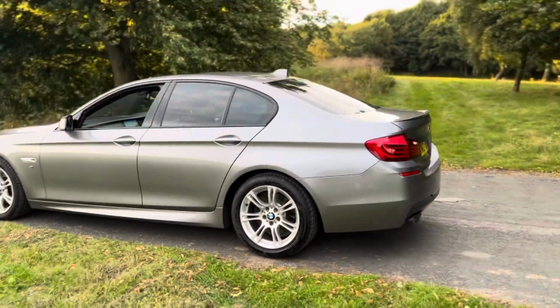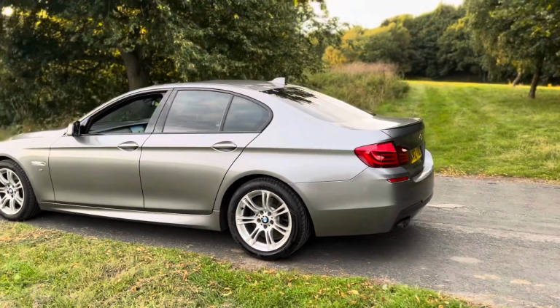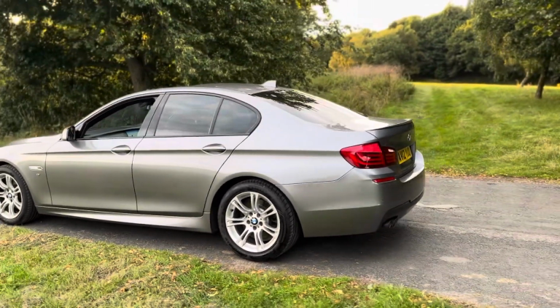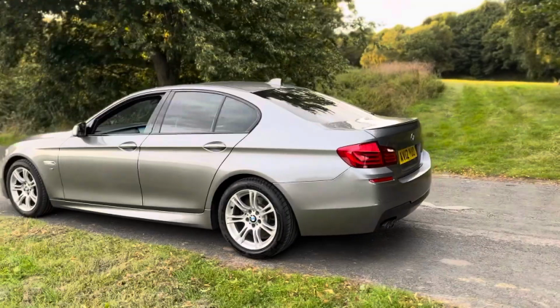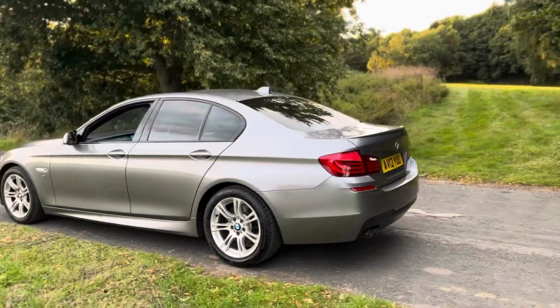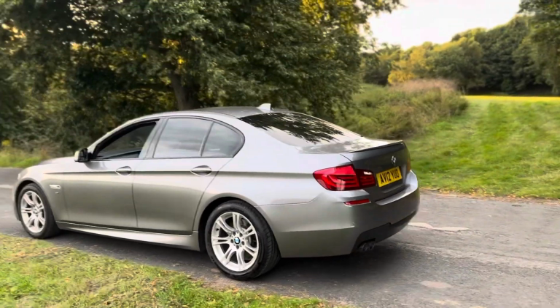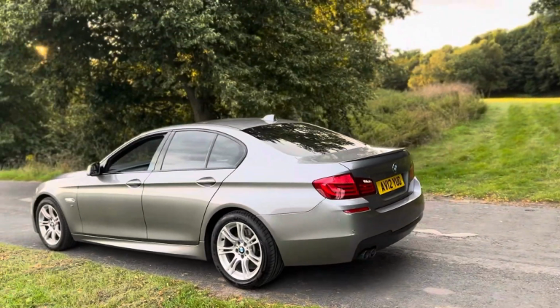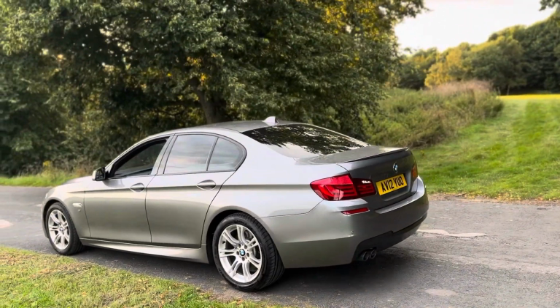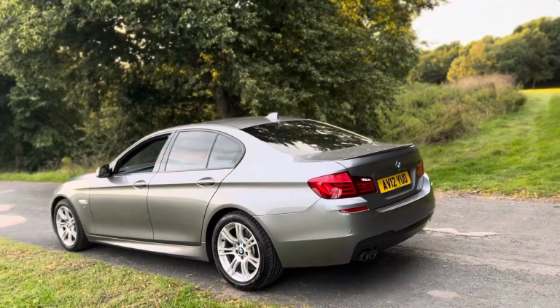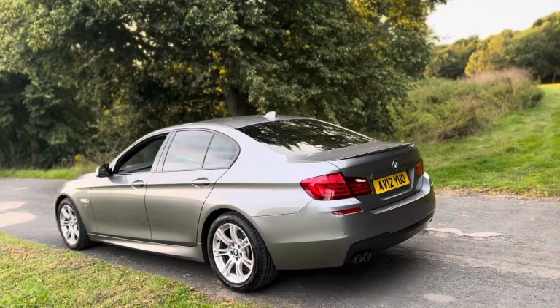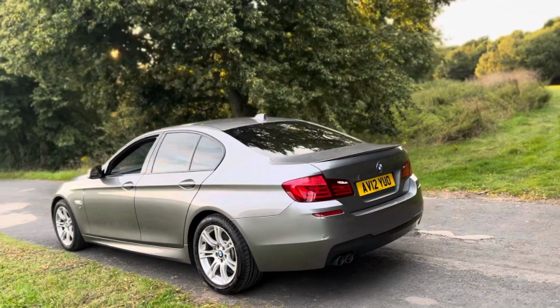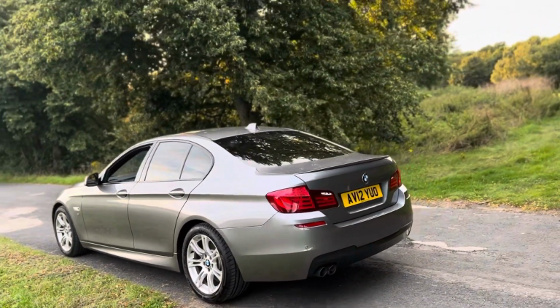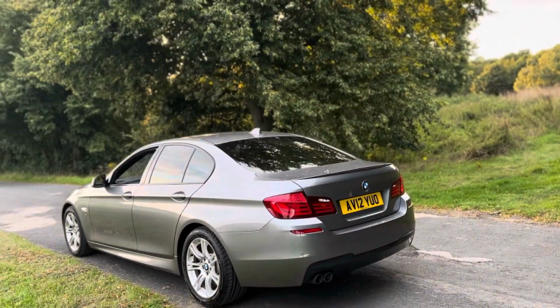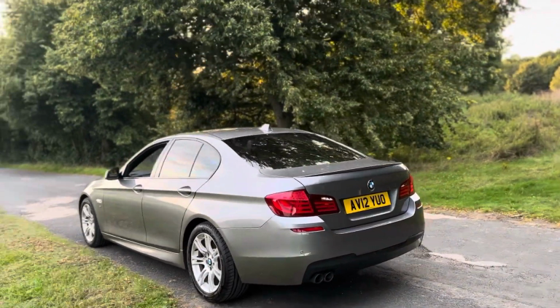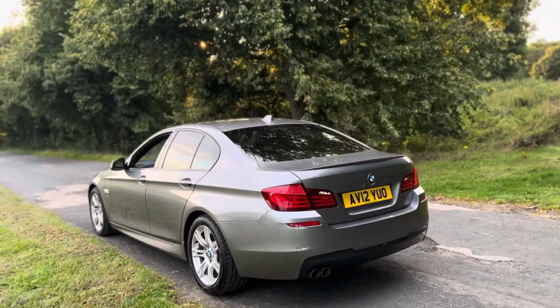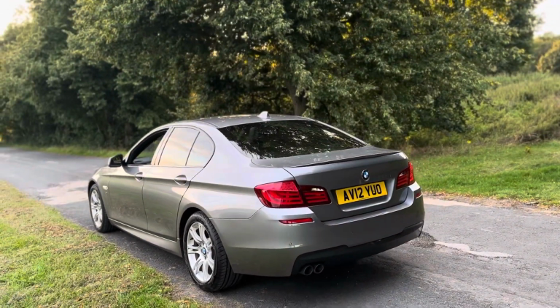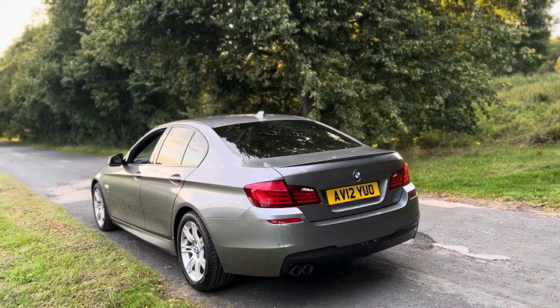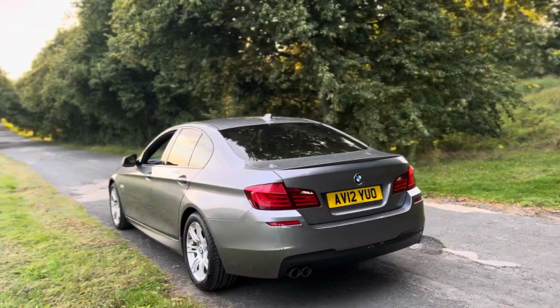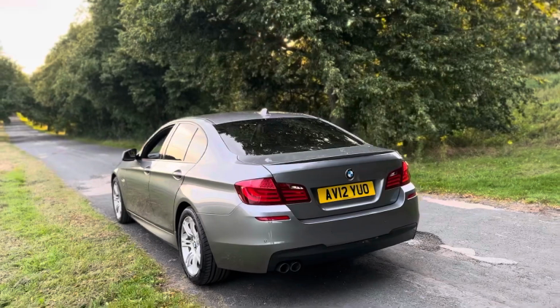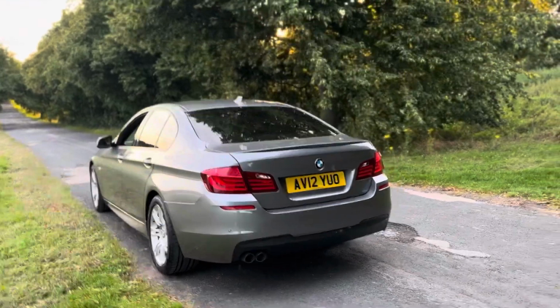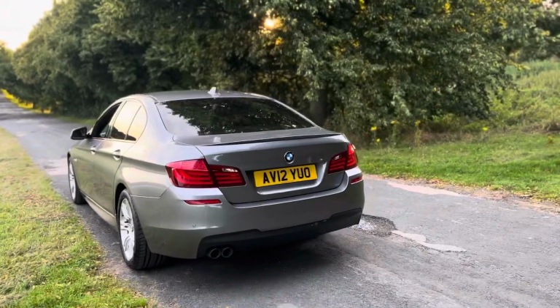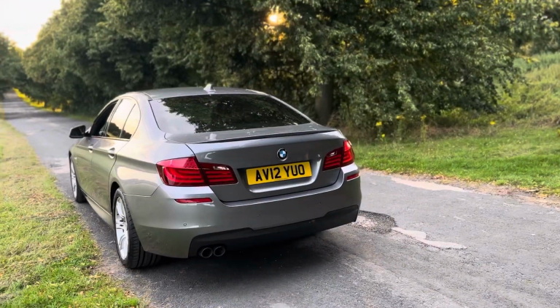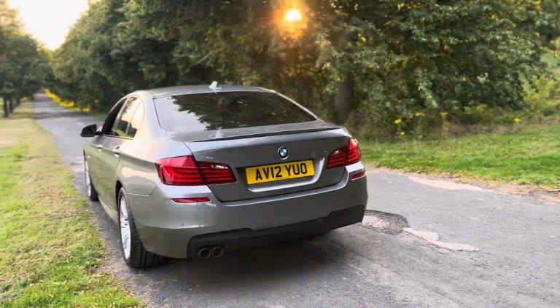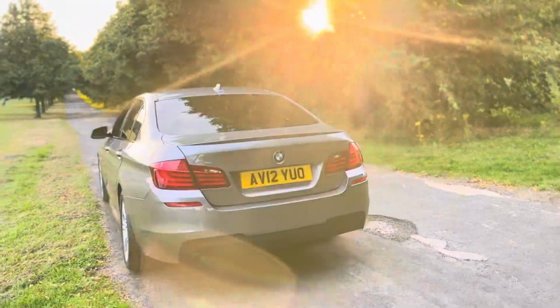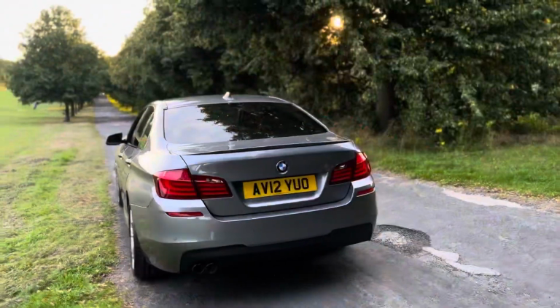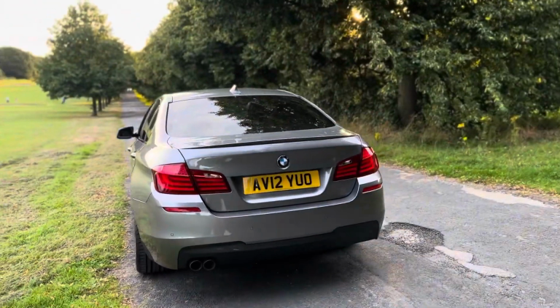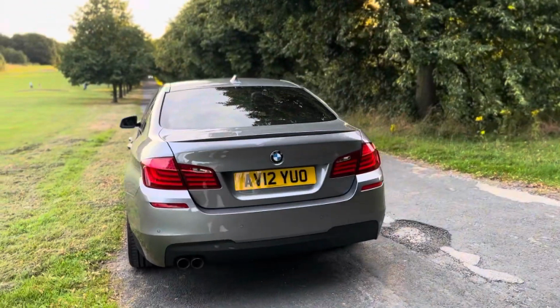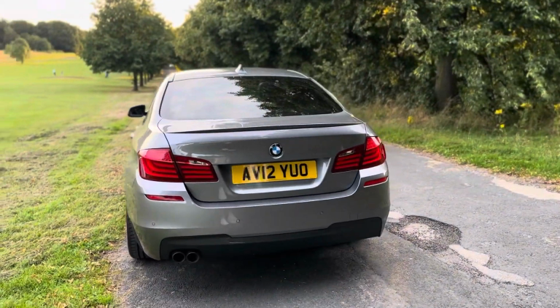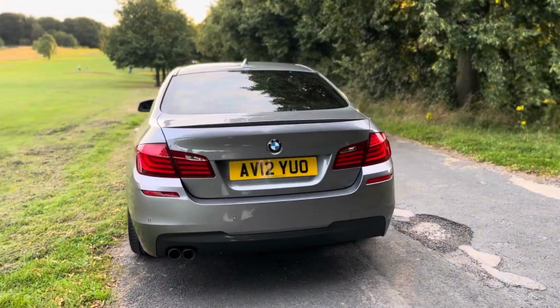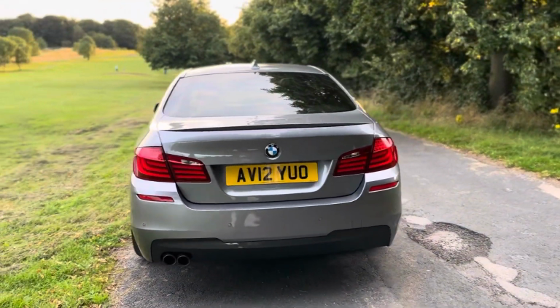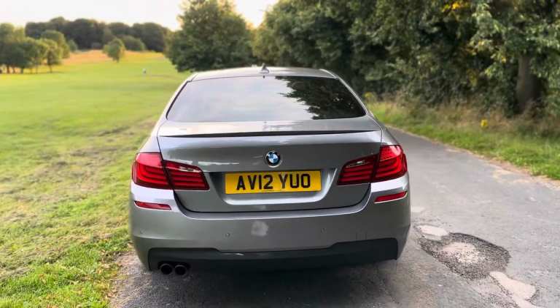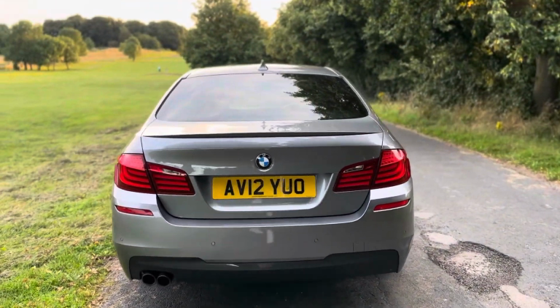The car was first registered in July 2012 and has been well maintained ever since. It's just completed a full service and MOT on the 28th of July at 94k, so the car is ready to go to its next owner.